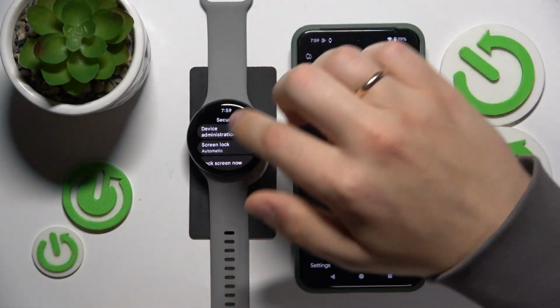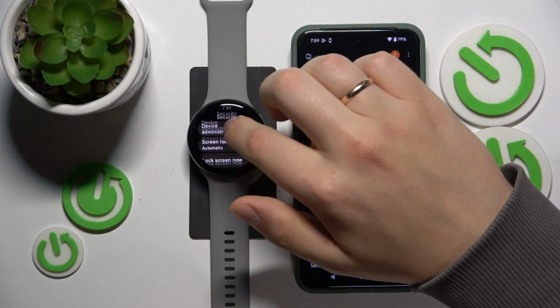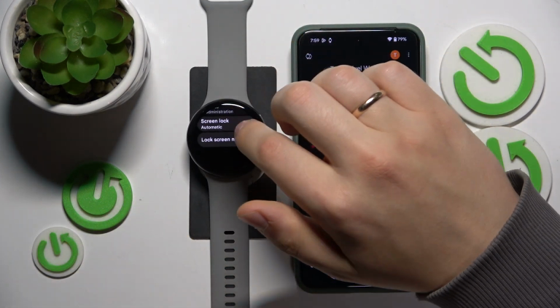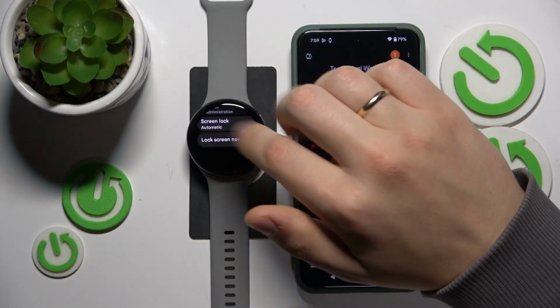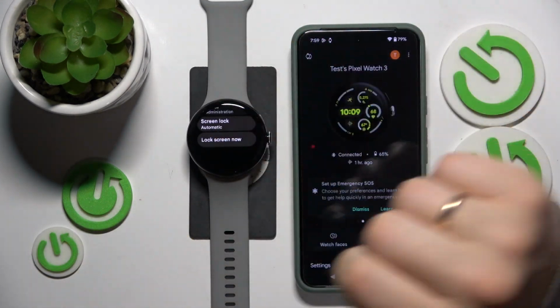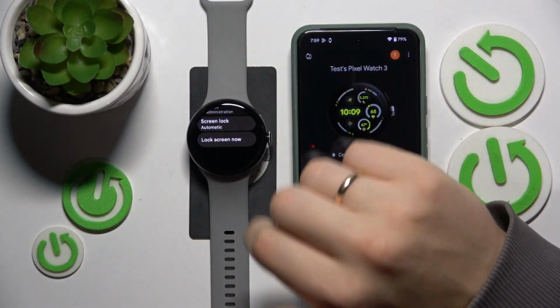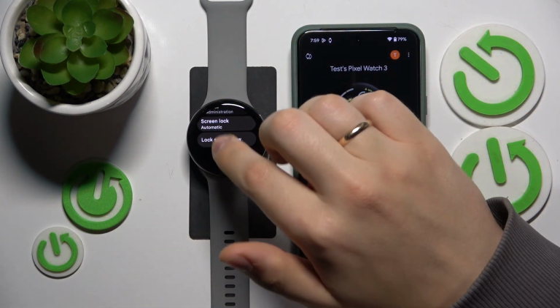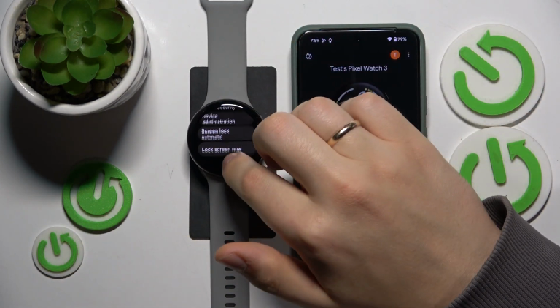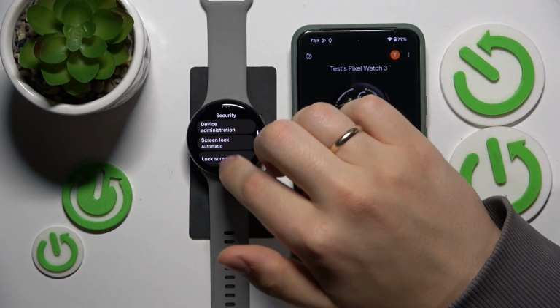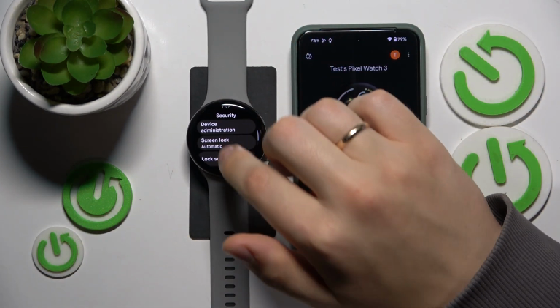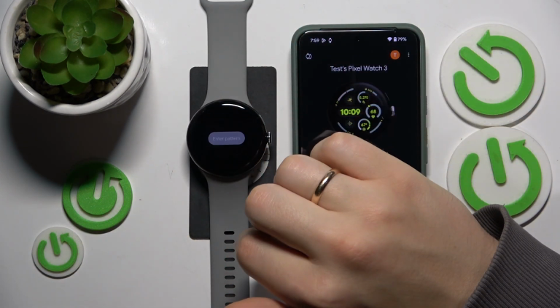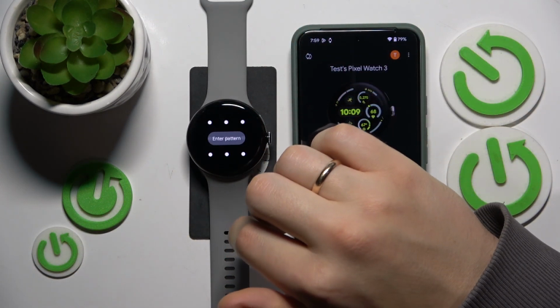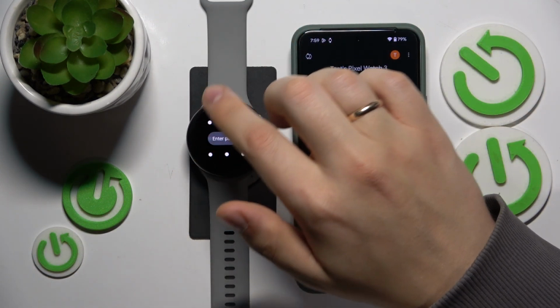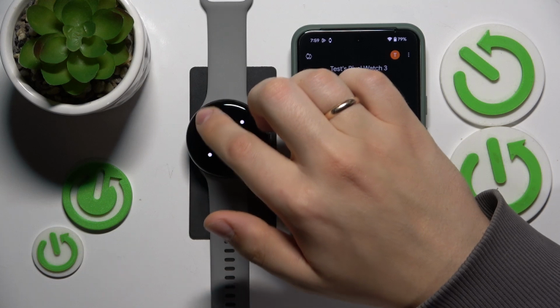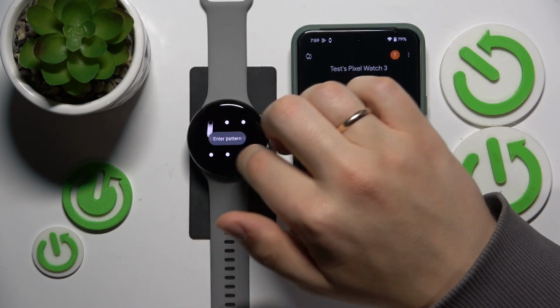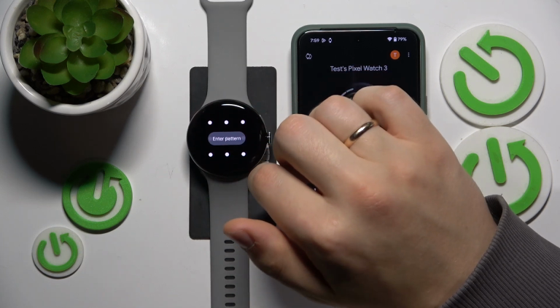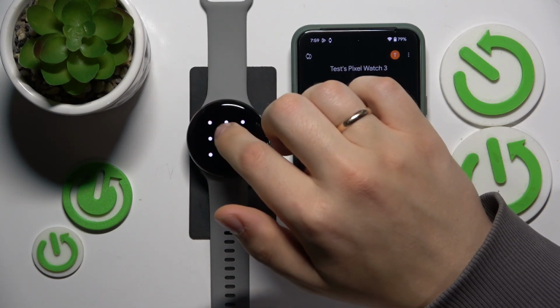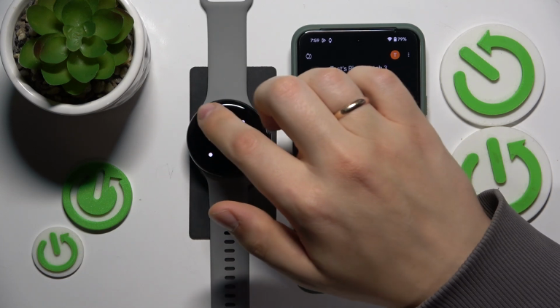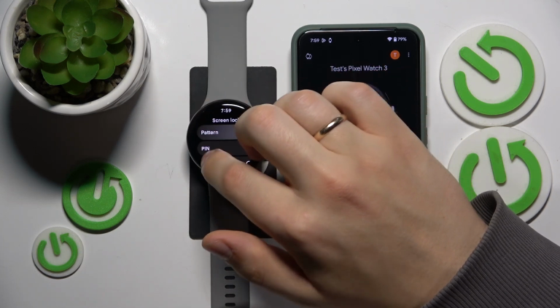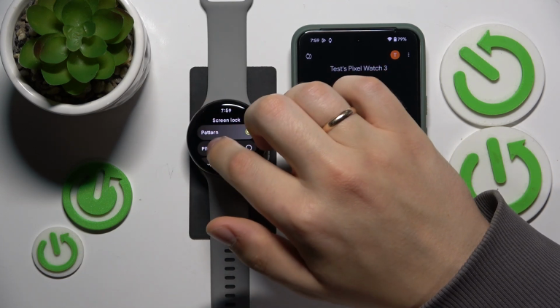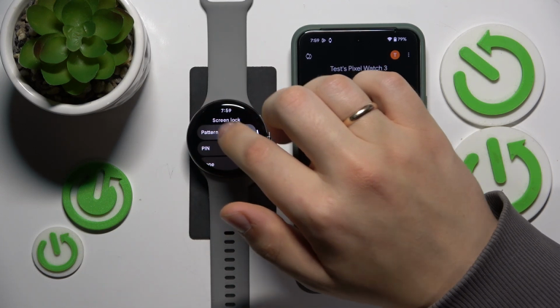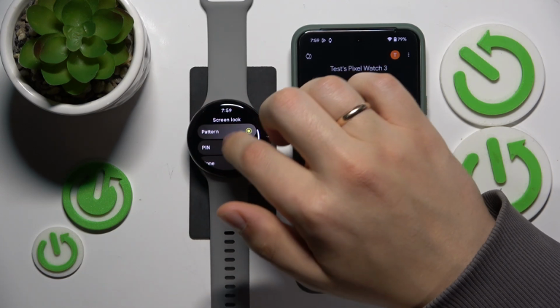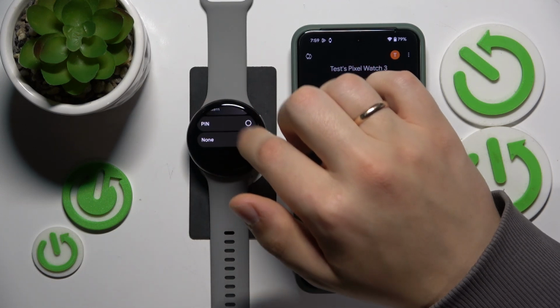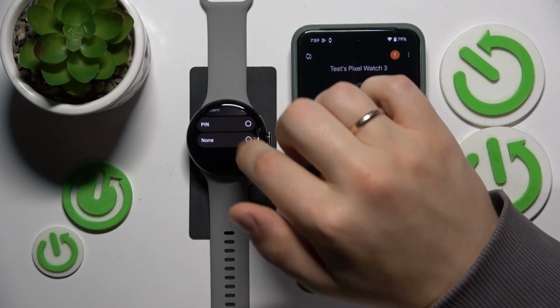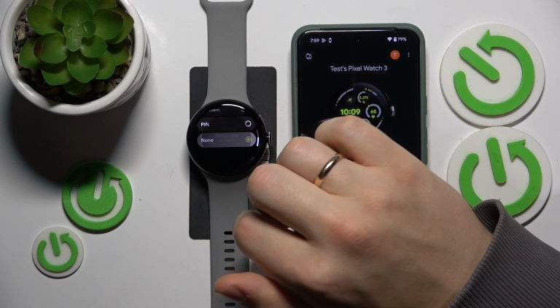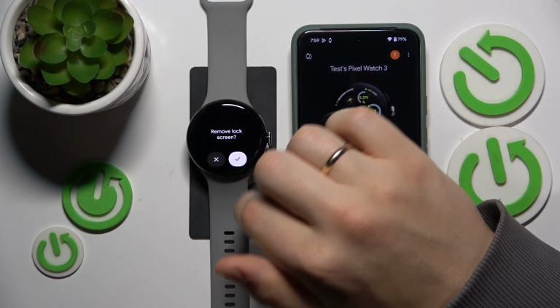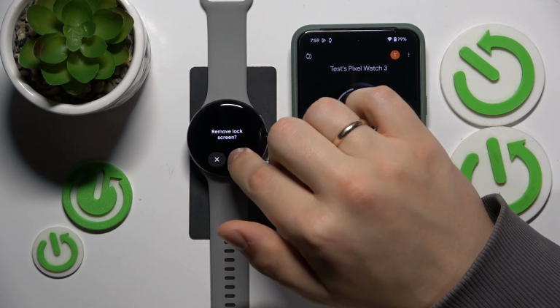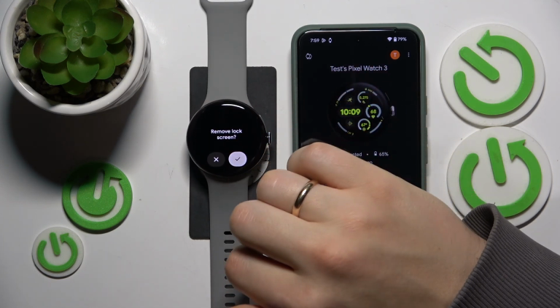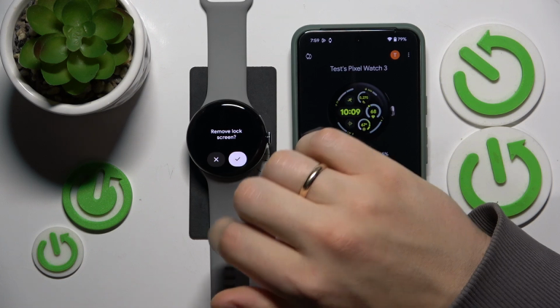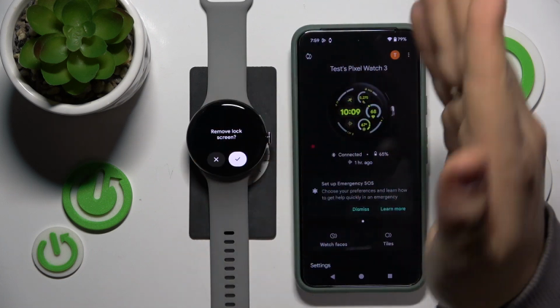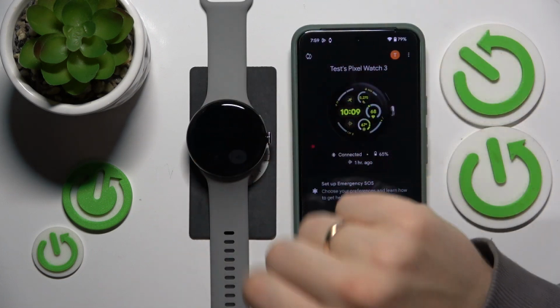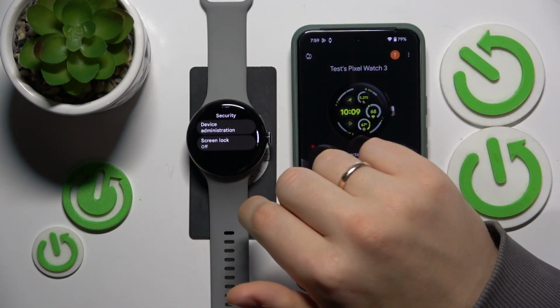If you would like to switch off the screen lock, get back to the screen lock preferences again and switch it to none. Then tap remove, and there you have it.